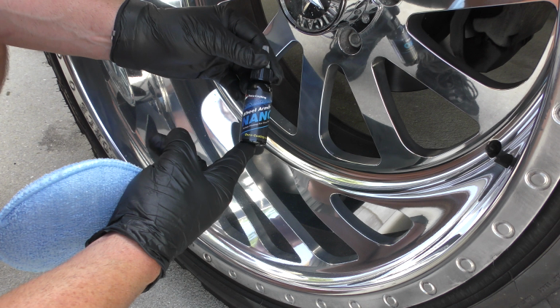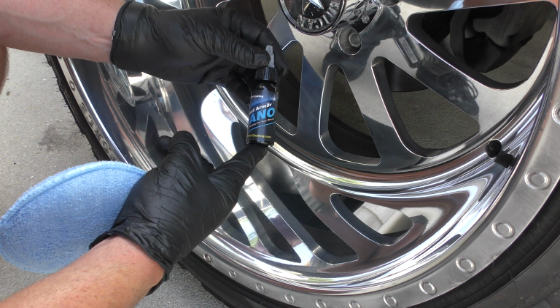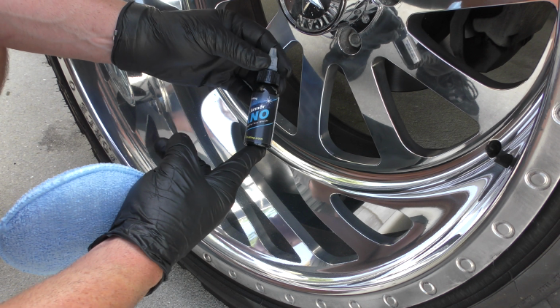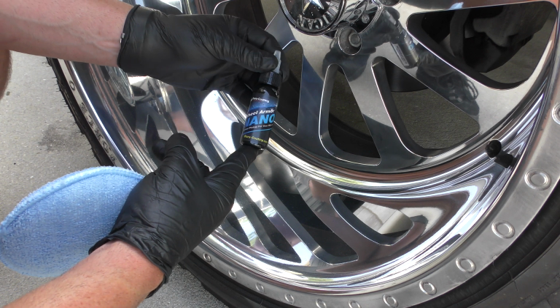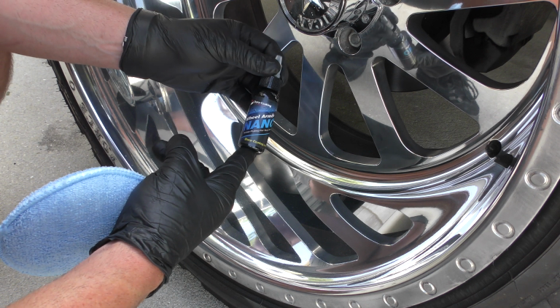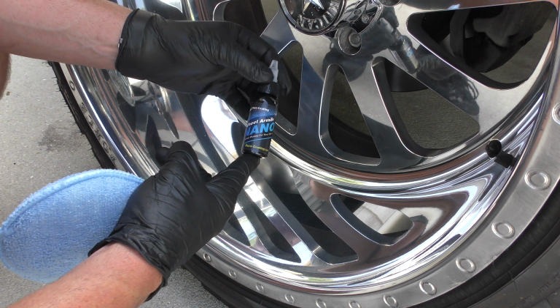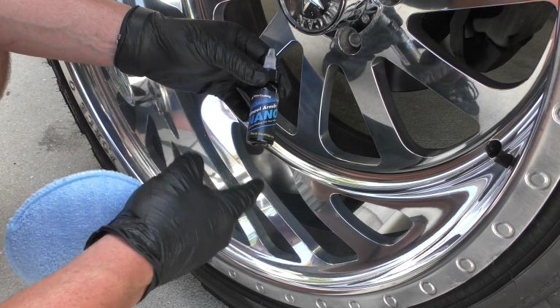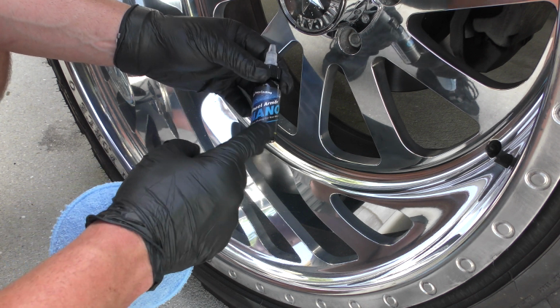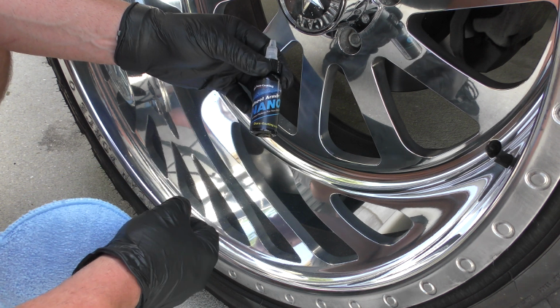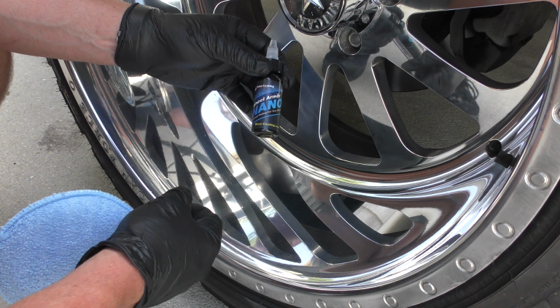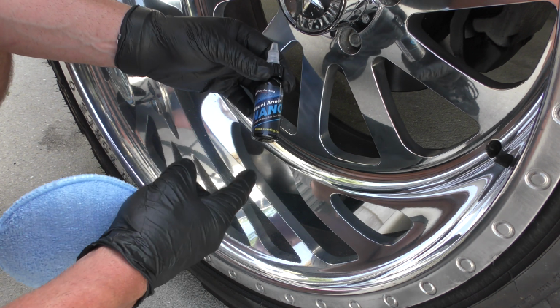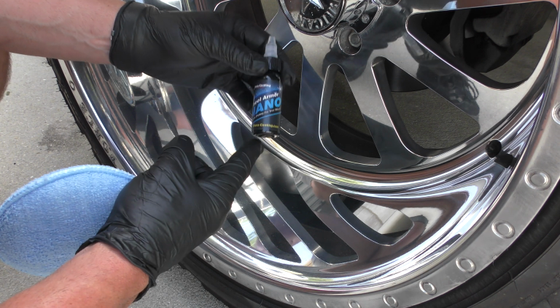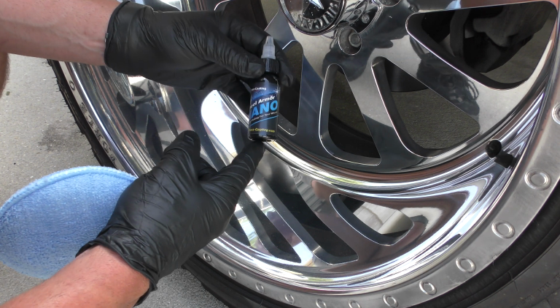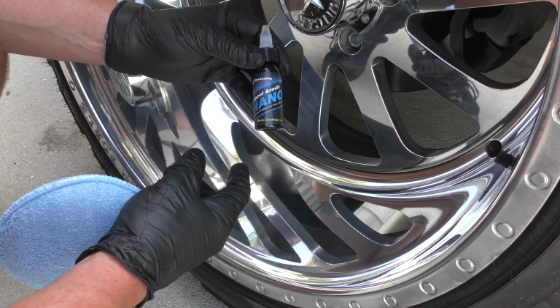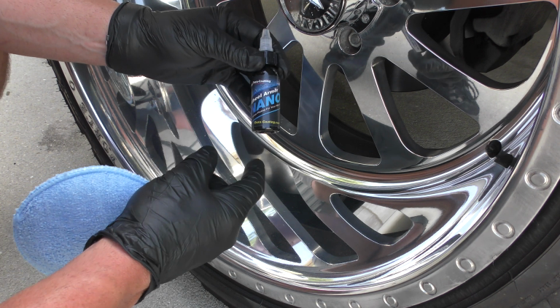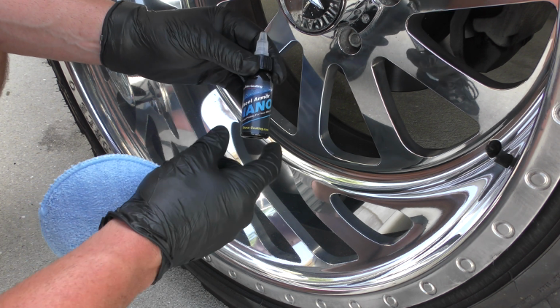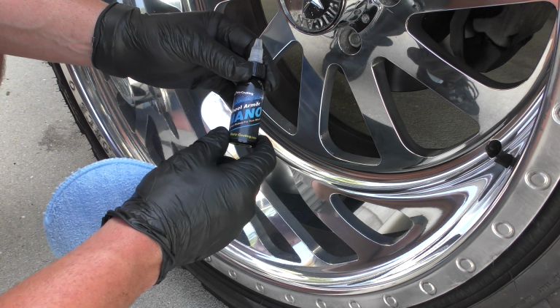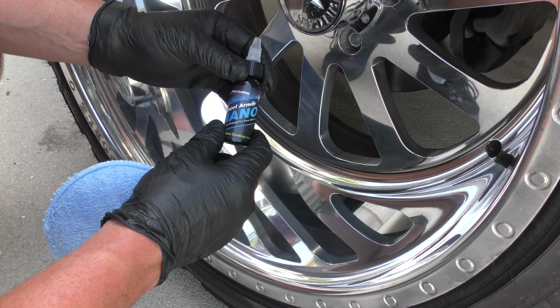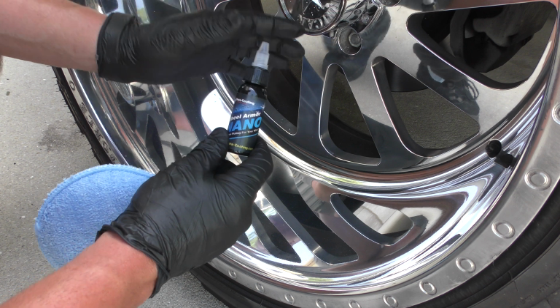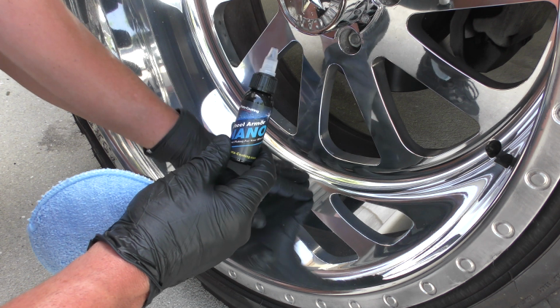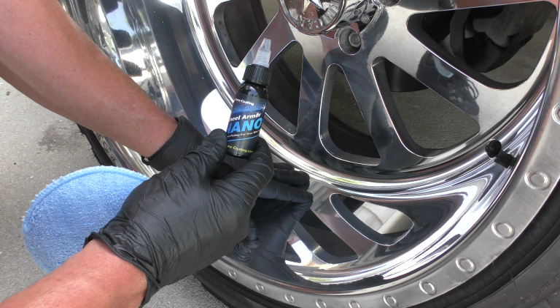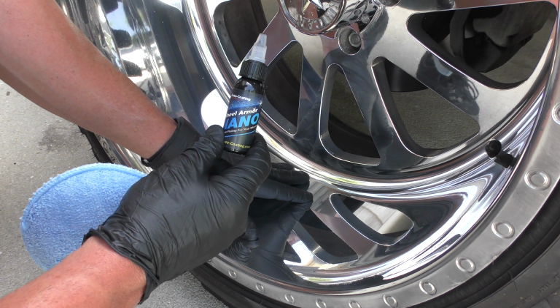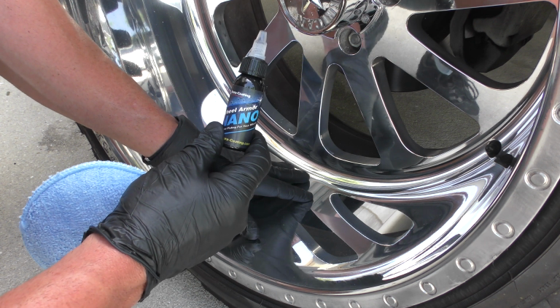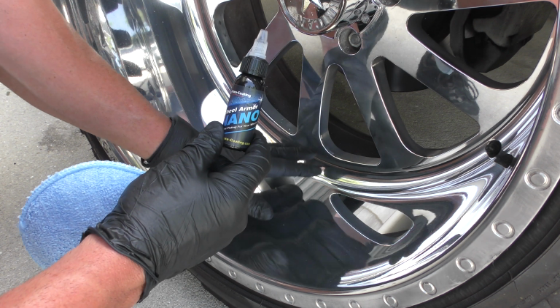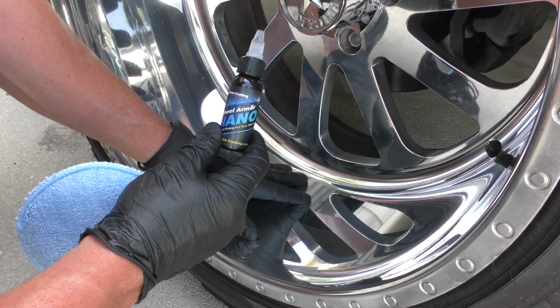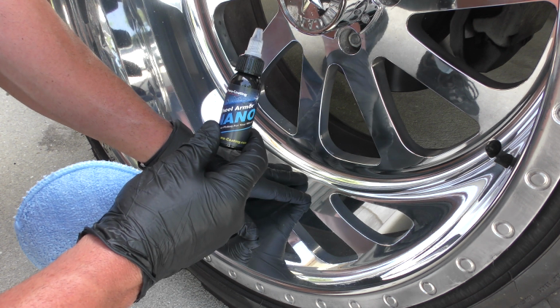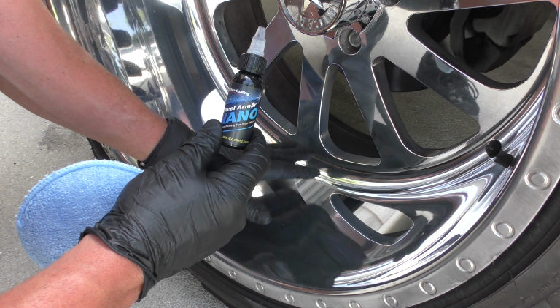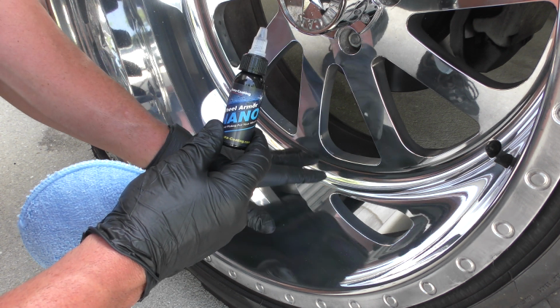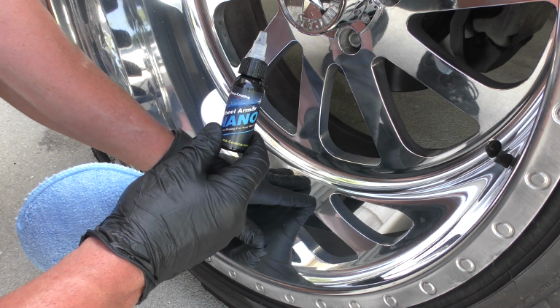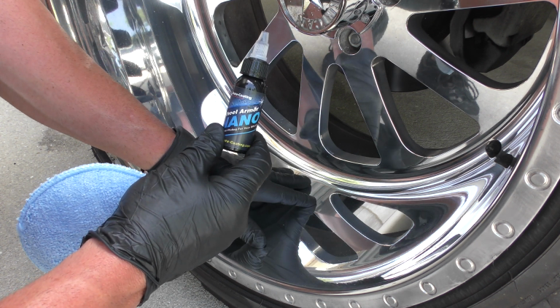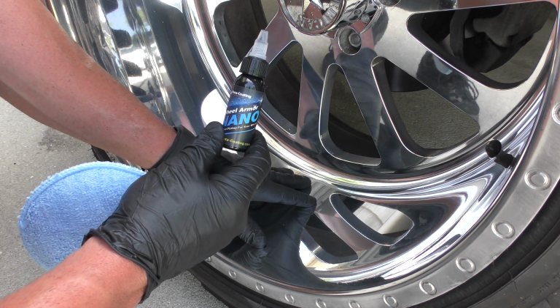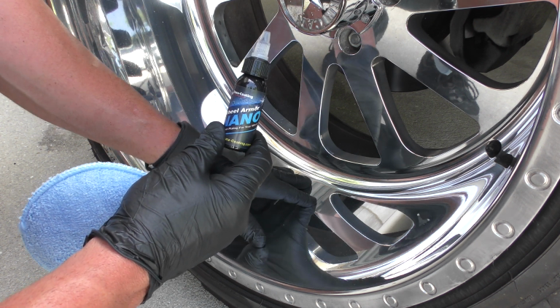Hey guys, it's Mark at Dura Coating Technology and today I'm going to show you how our Wheel Armor Nano Ceramic Coating works. It's amazingly good on polished forged wheels because these are very difficult to maintain.